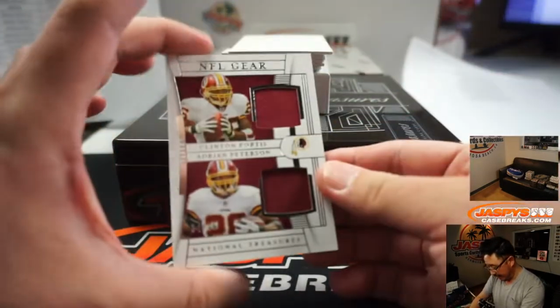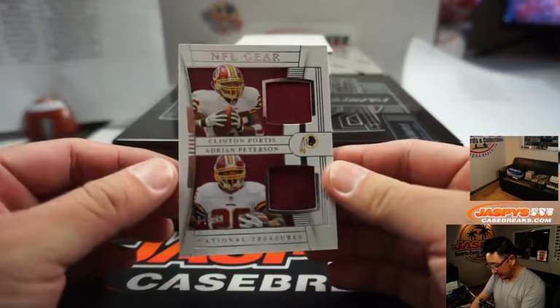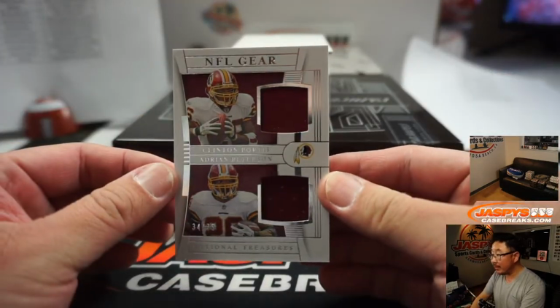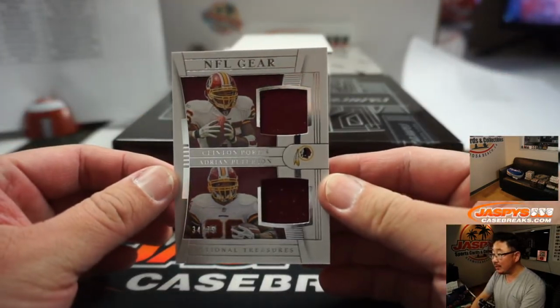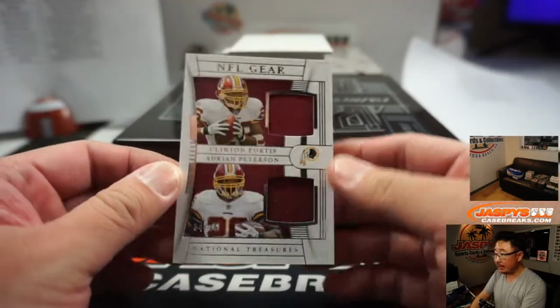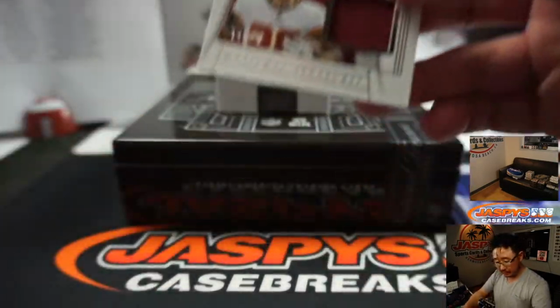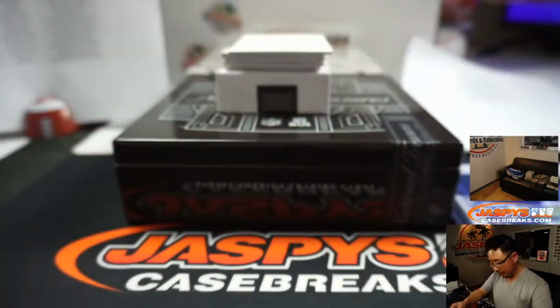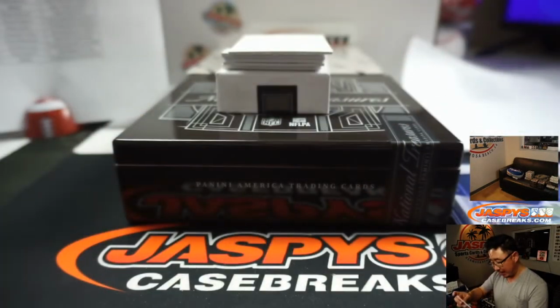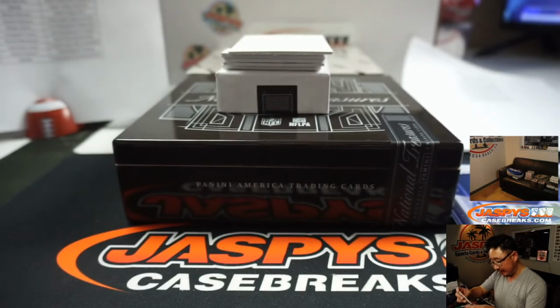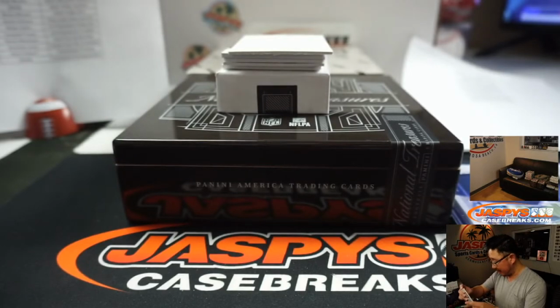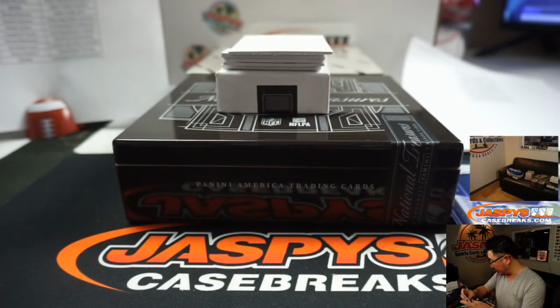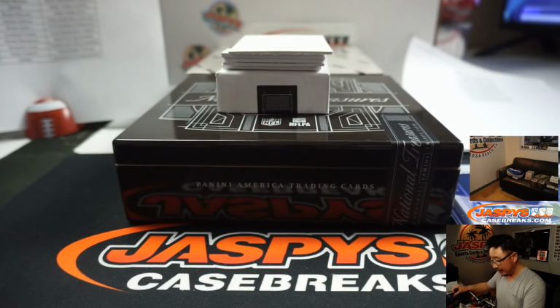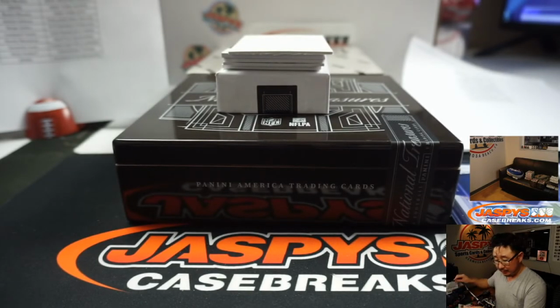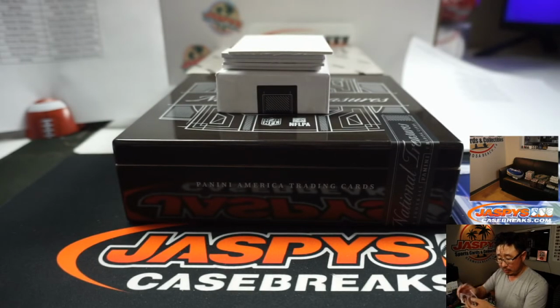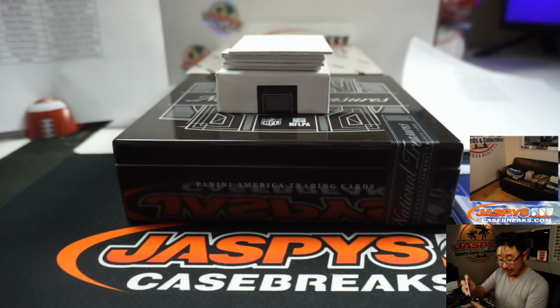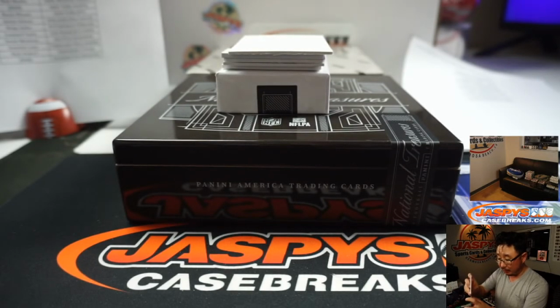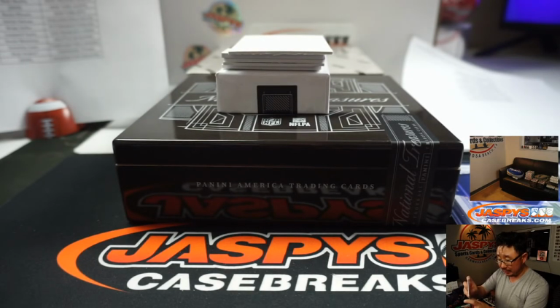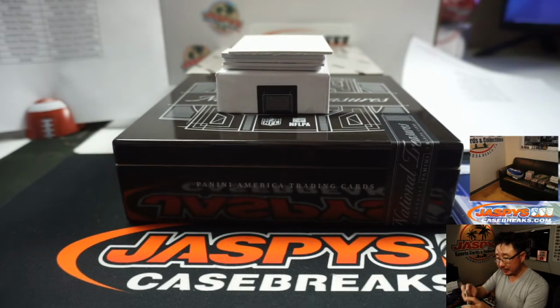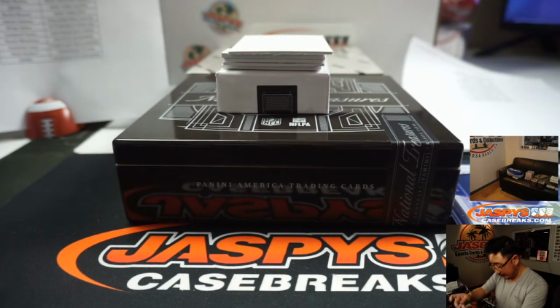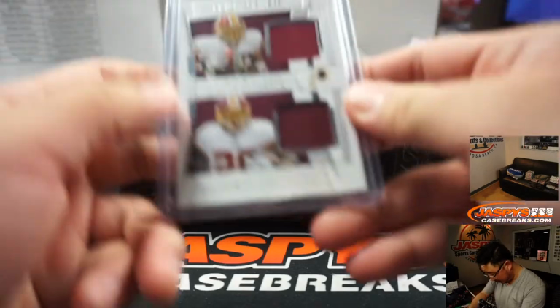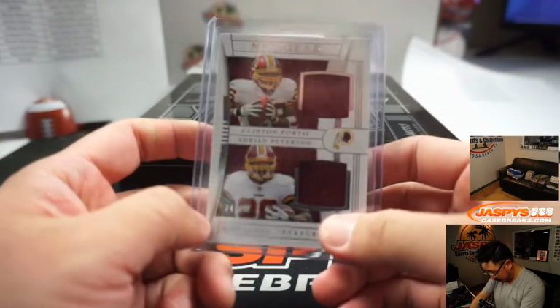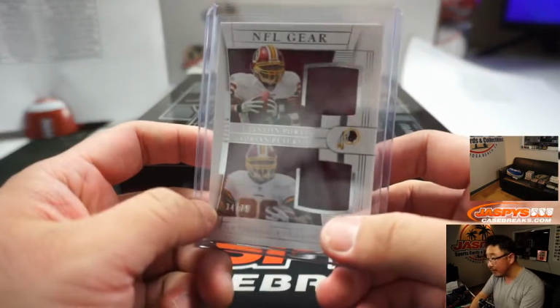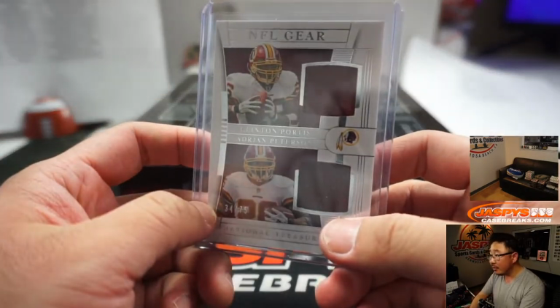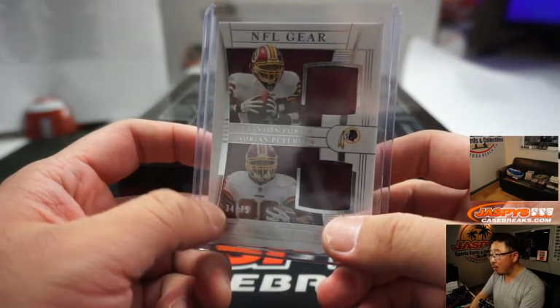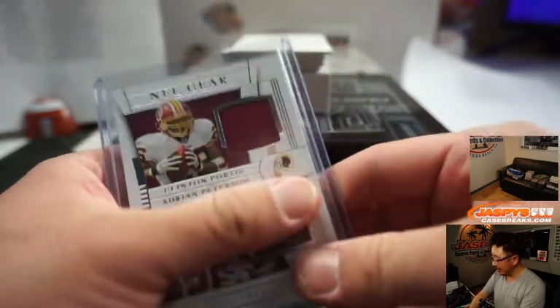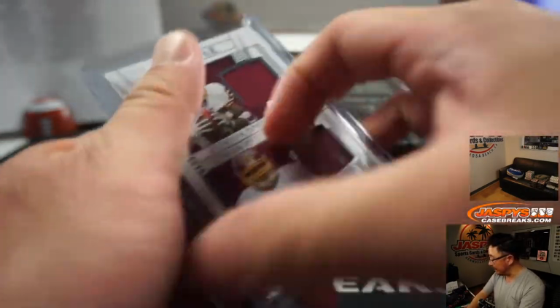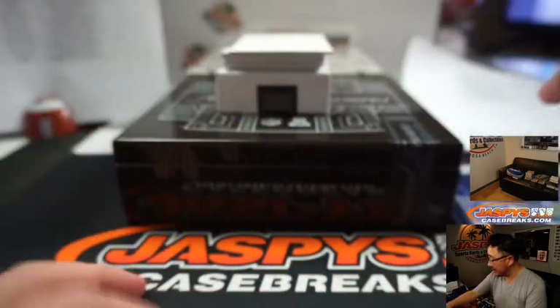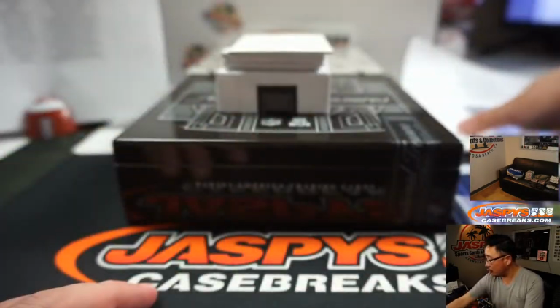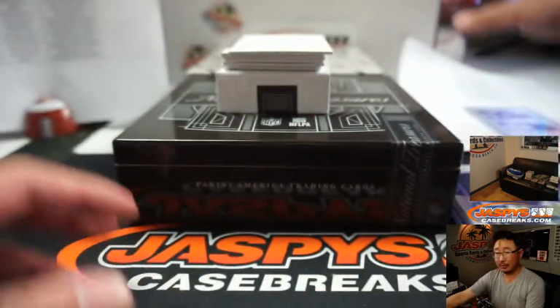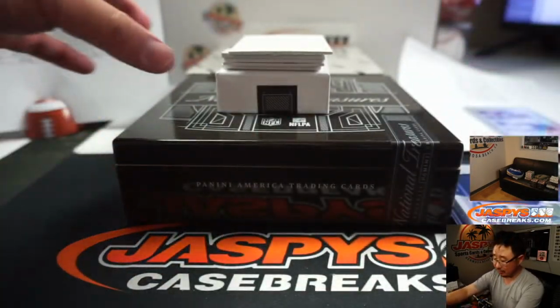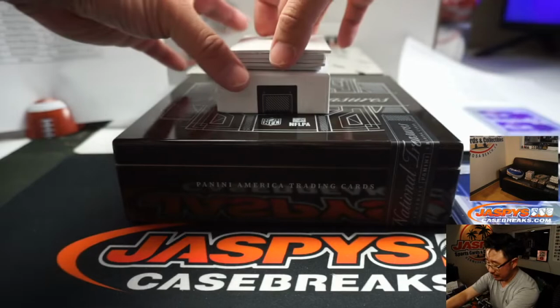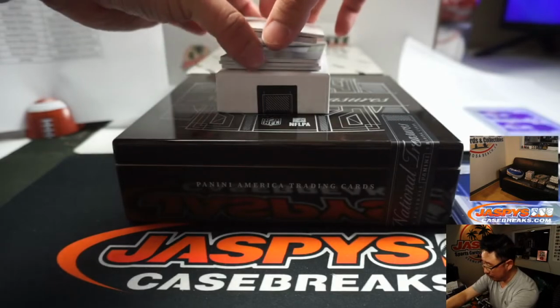NFL Gear — Clinton Portis, Adrian Peterson, 34 out of 75. Dual Relic. That's a number block team, so let's take a better look at the number here. 34 out of 75. That's for Robert Runkle with number four.